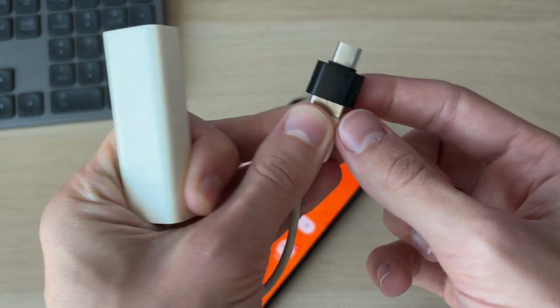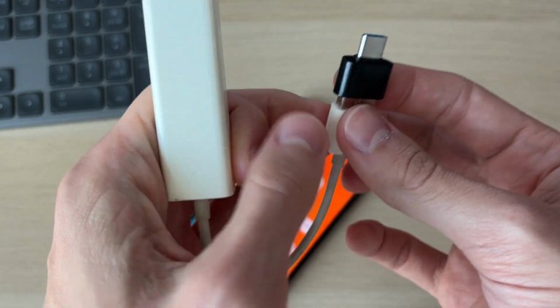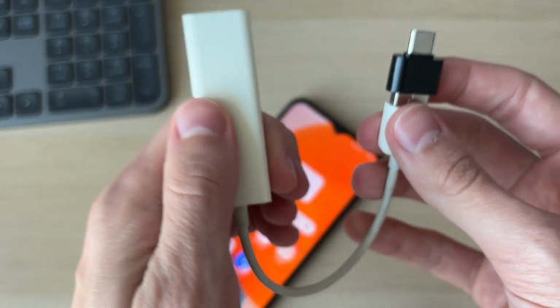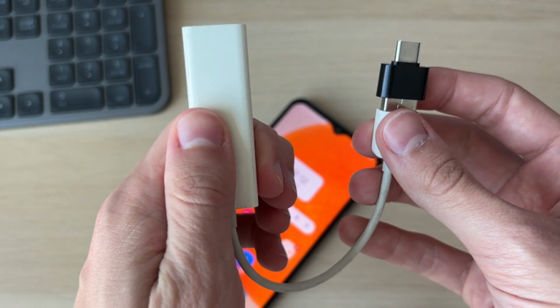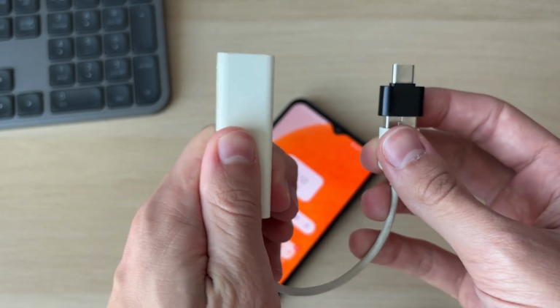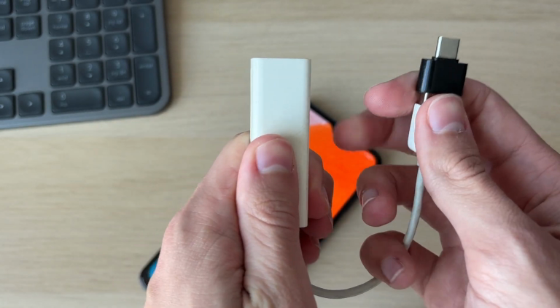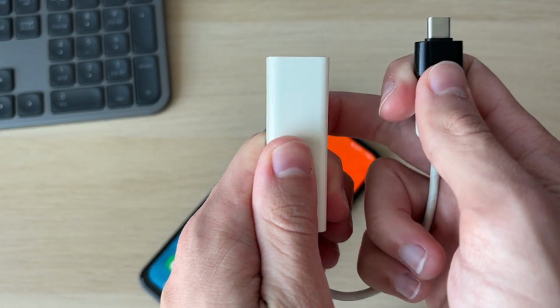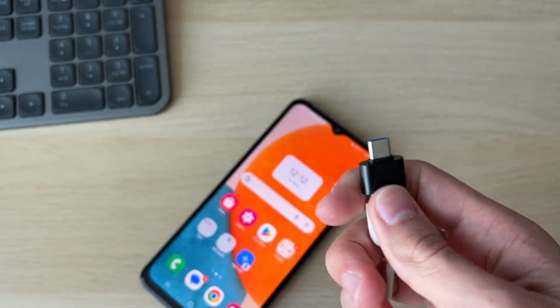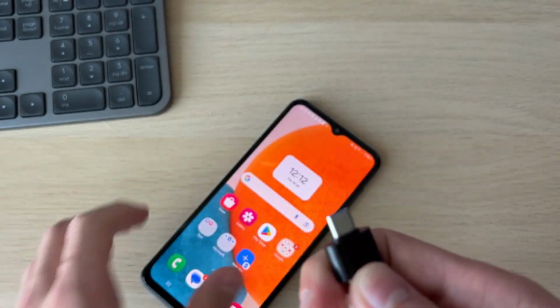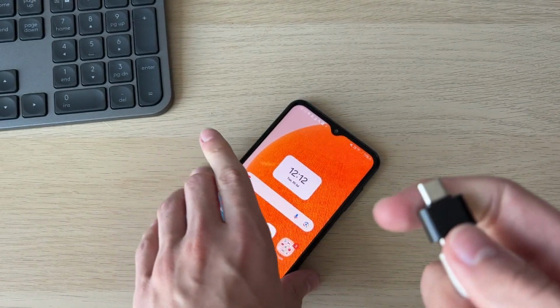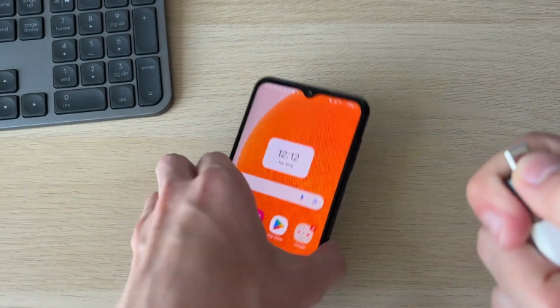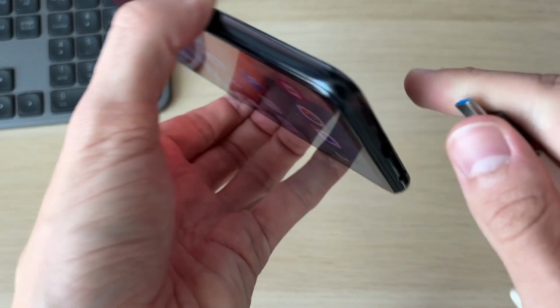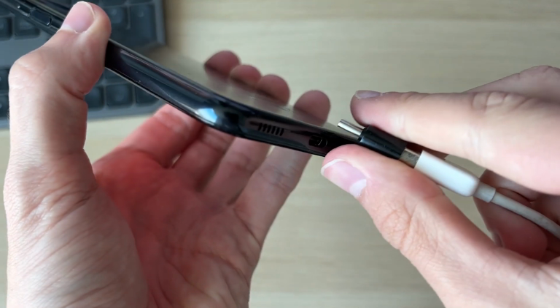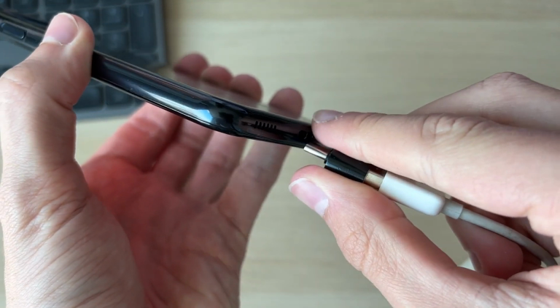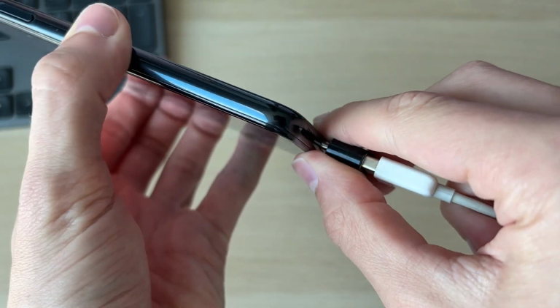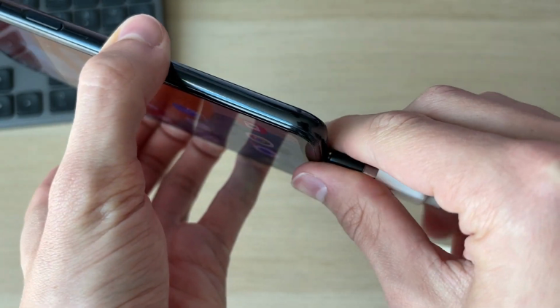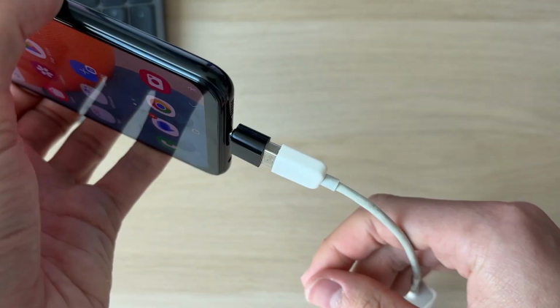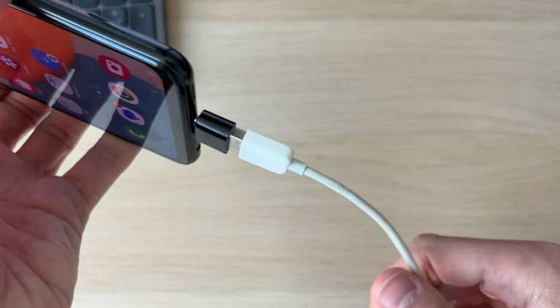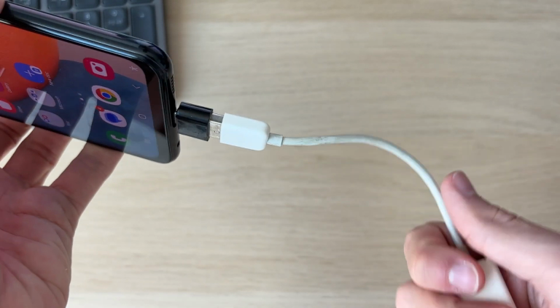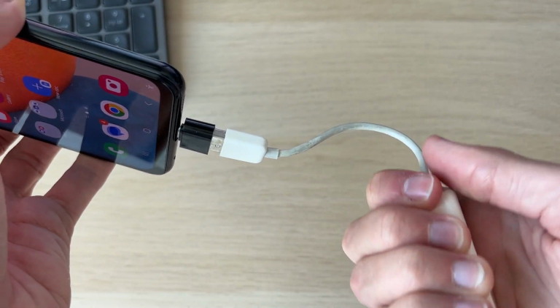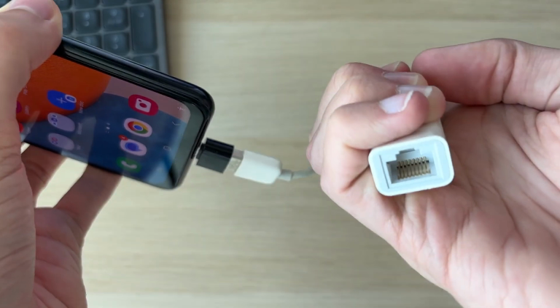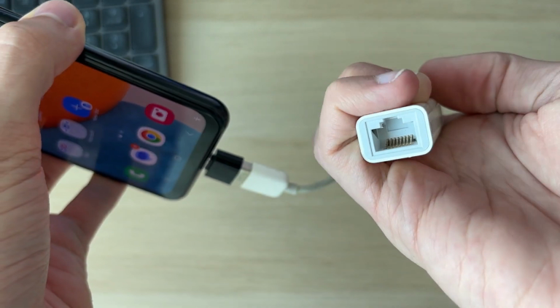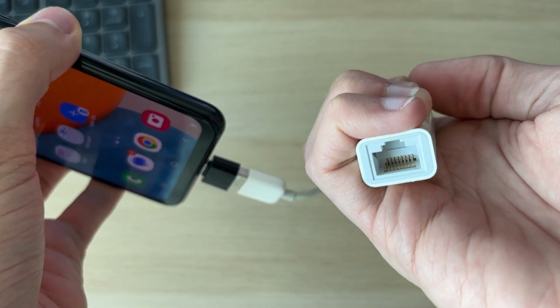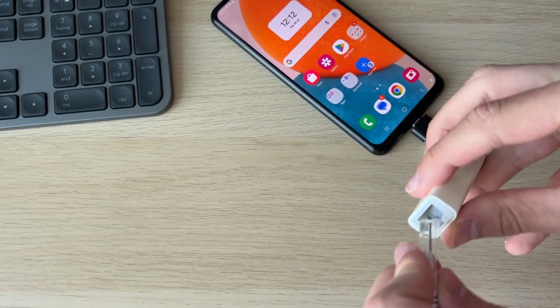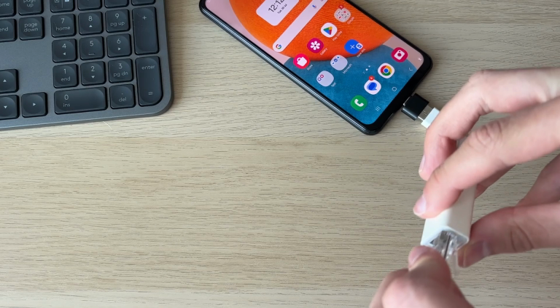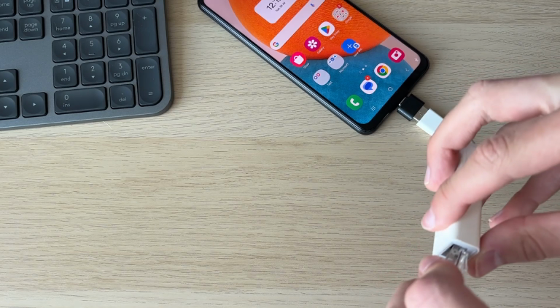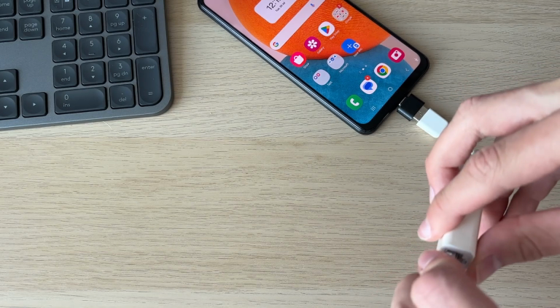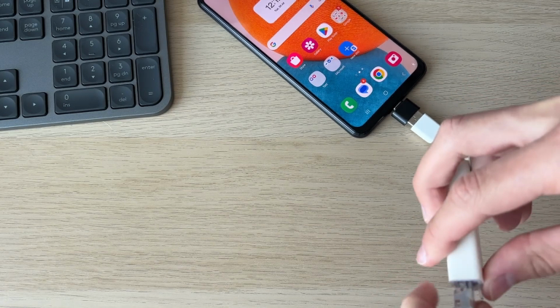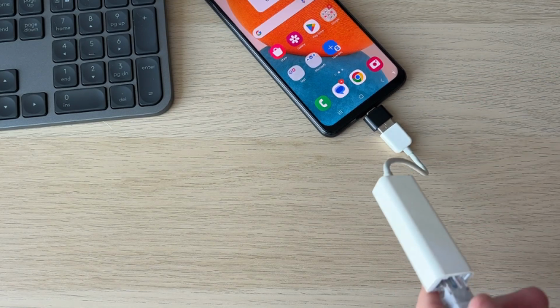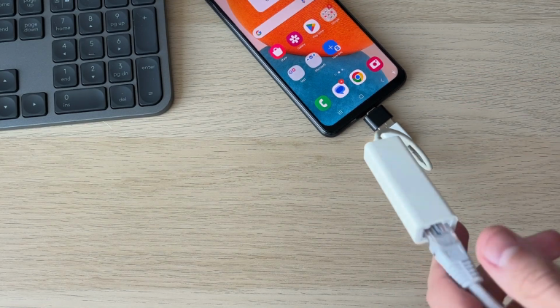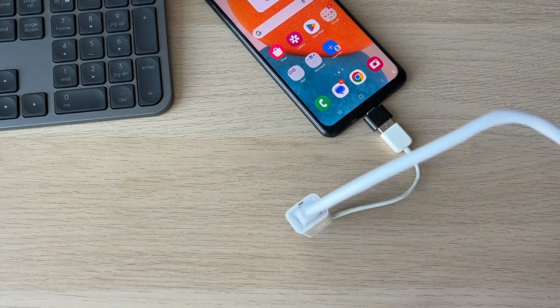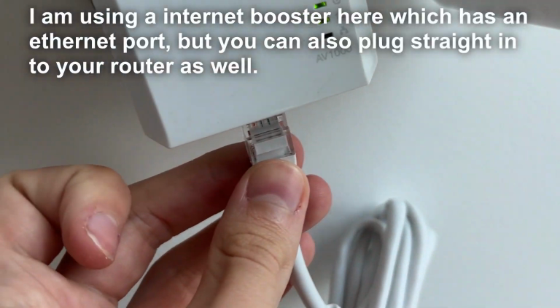The adapter plugs straight into your phone like so. Then all you need to do is connect the other end to your ethernet cable. Here is my ethernet cable — I'll plug it in like so.